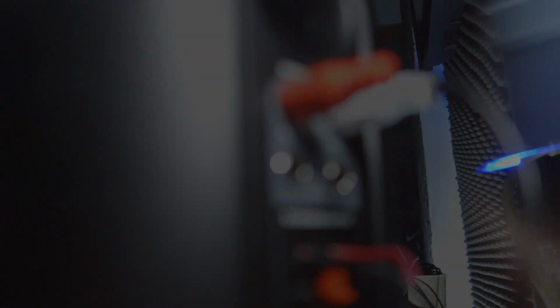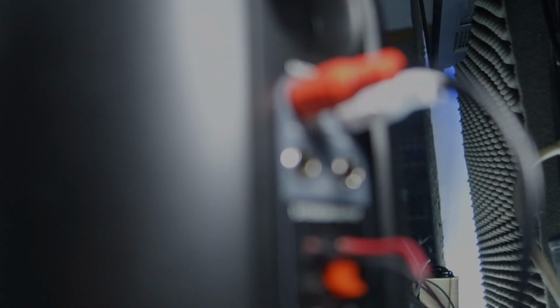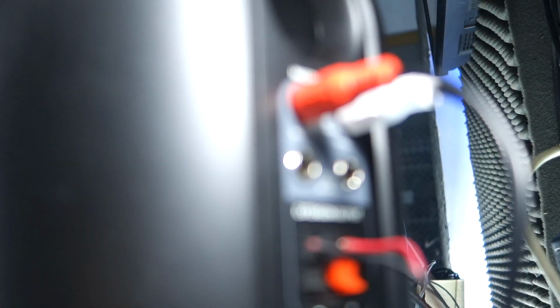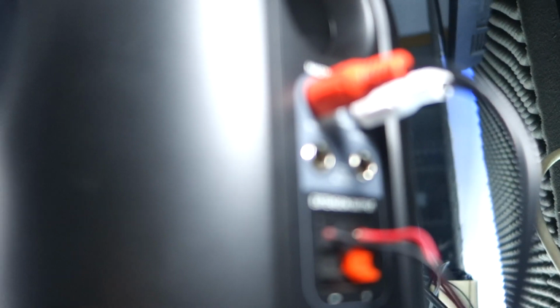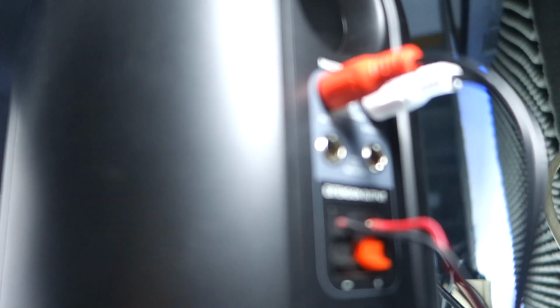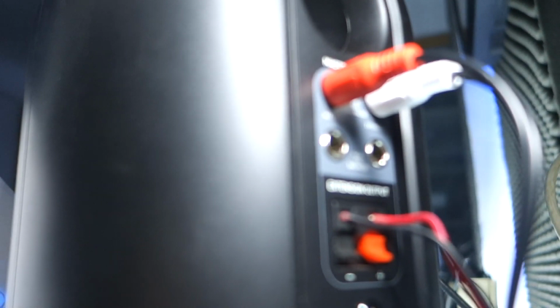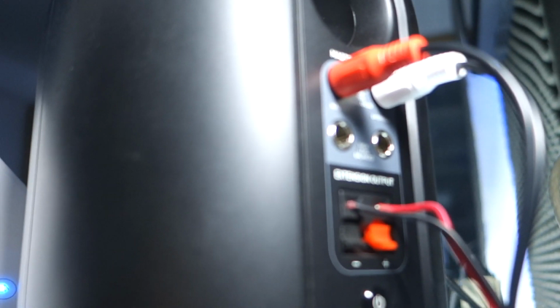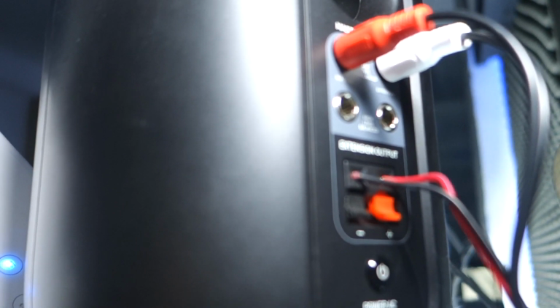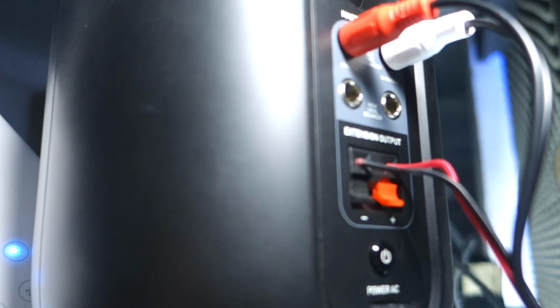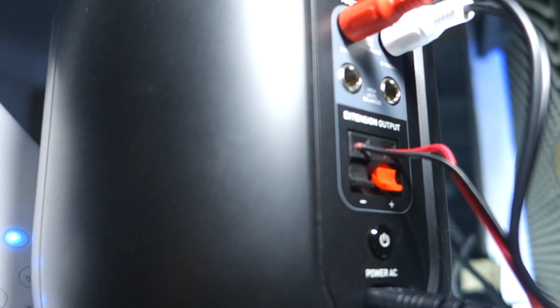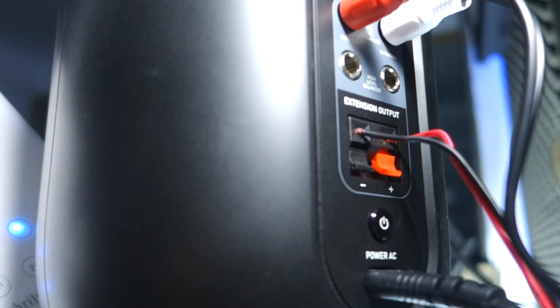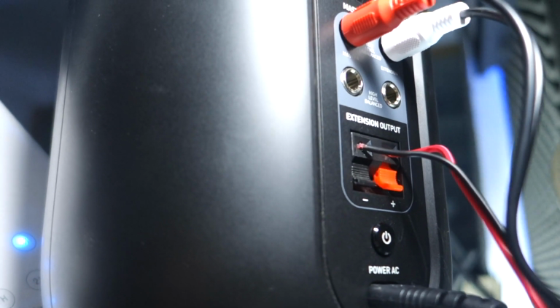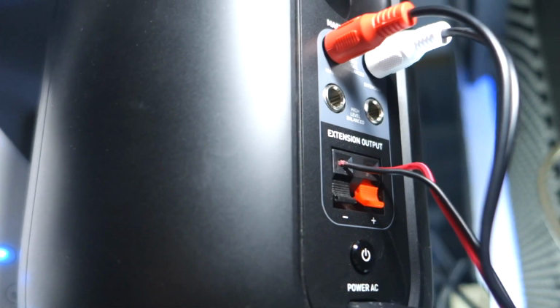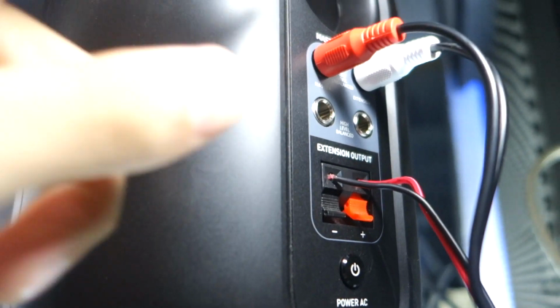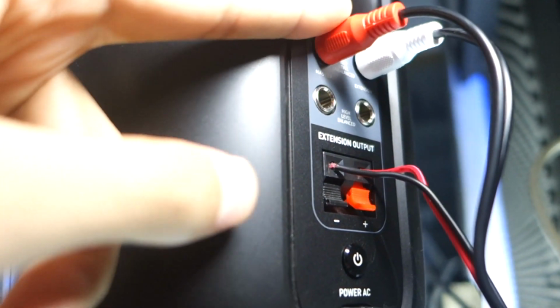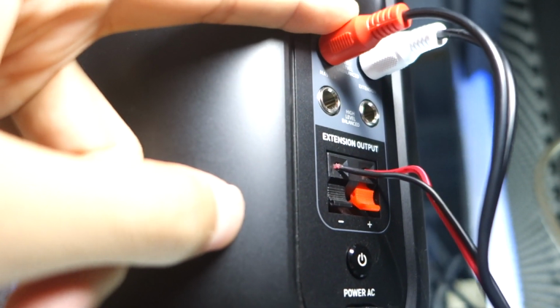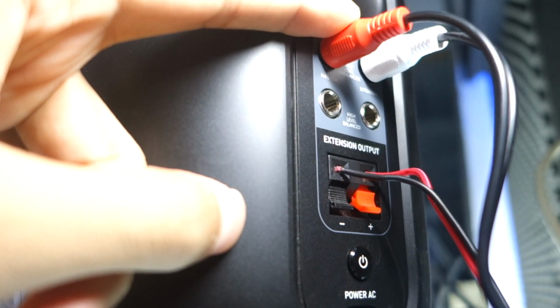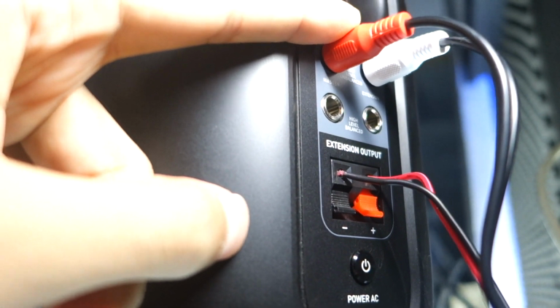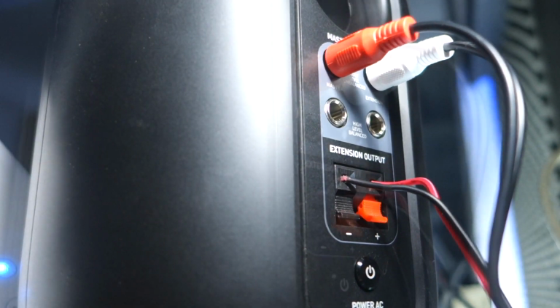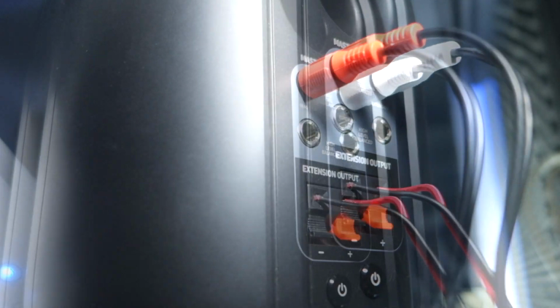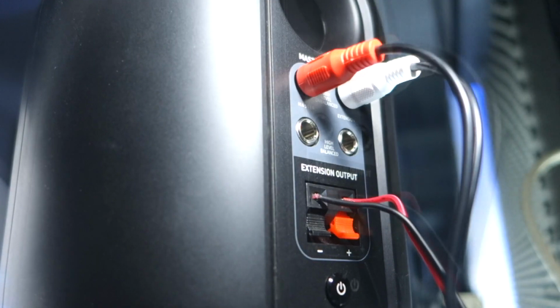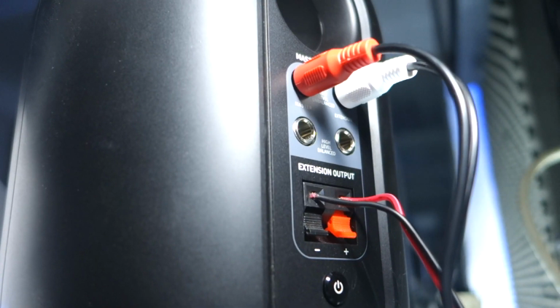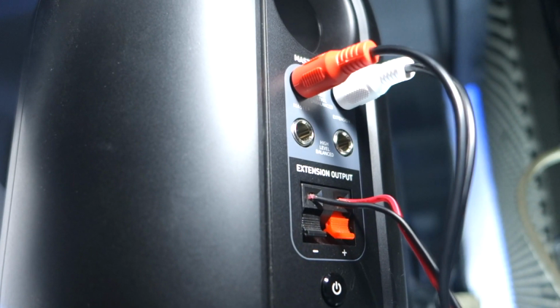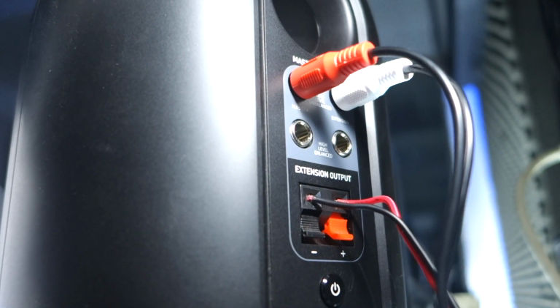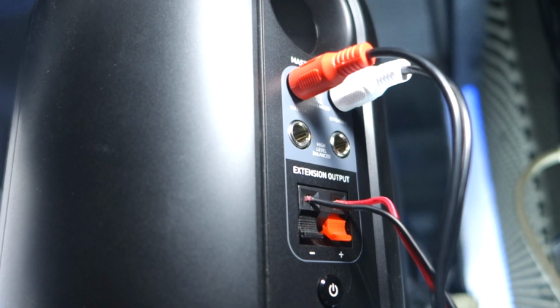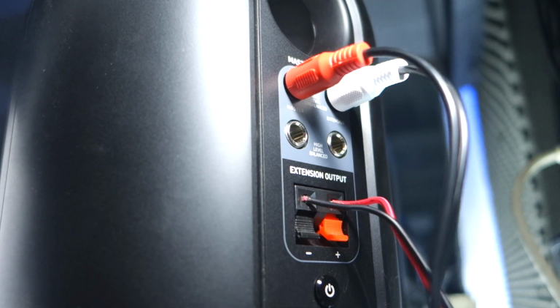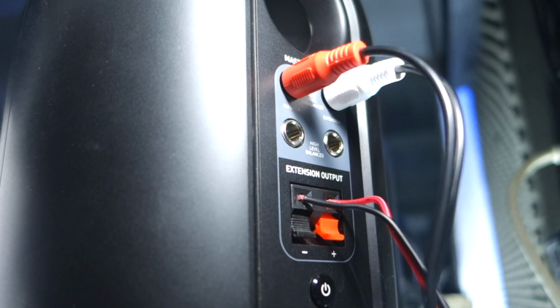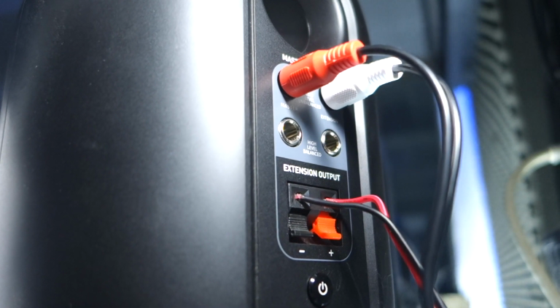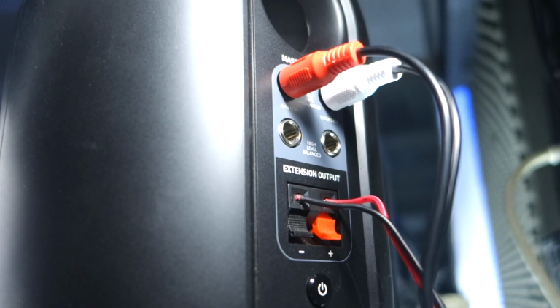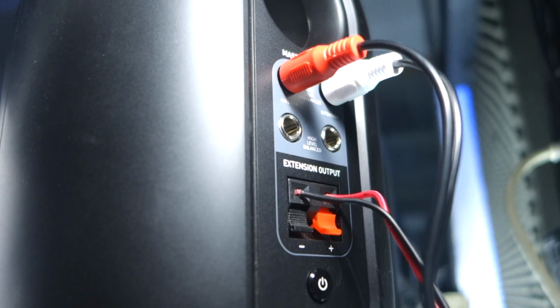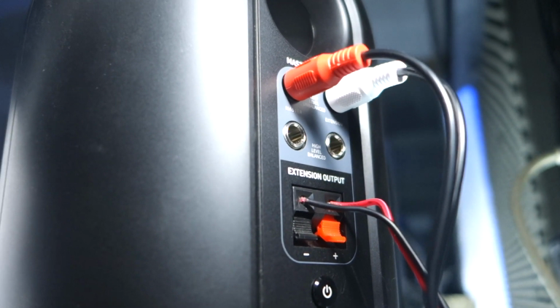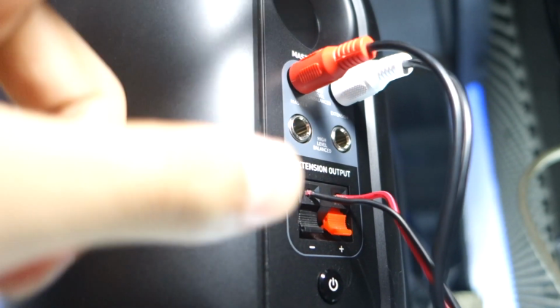These speakers are pretty flexible when it comes to connectivity. You can use your RCA cables to connect them to CDJs or your laptop using the 3.5mm jack on the other side of the cable.